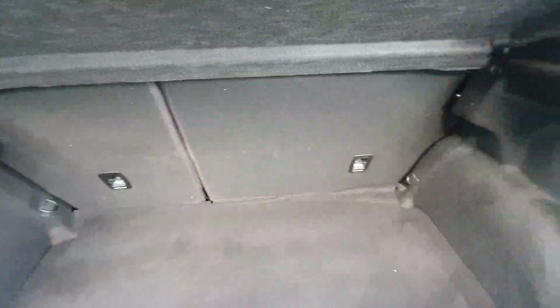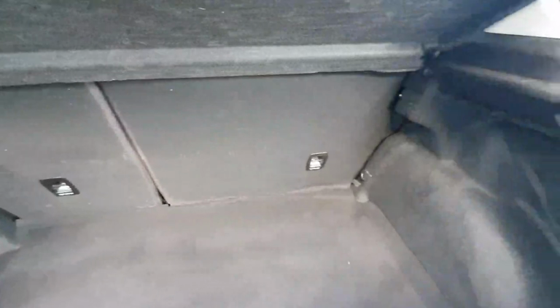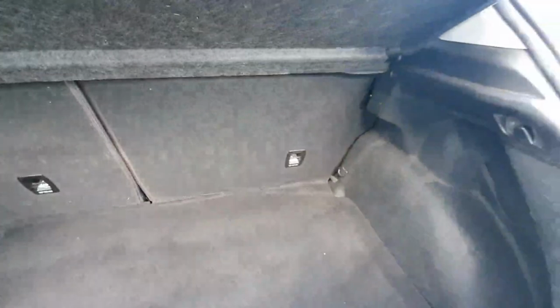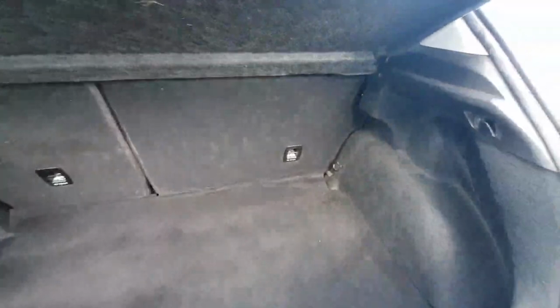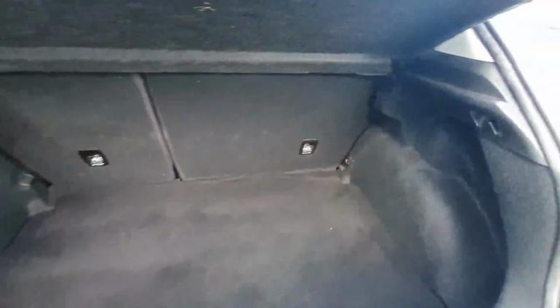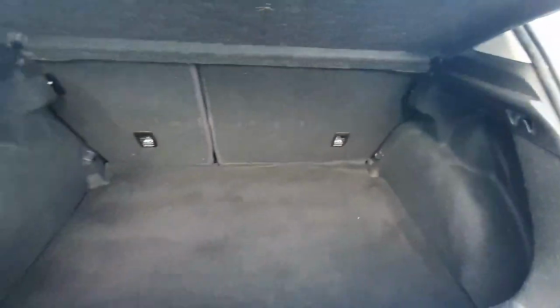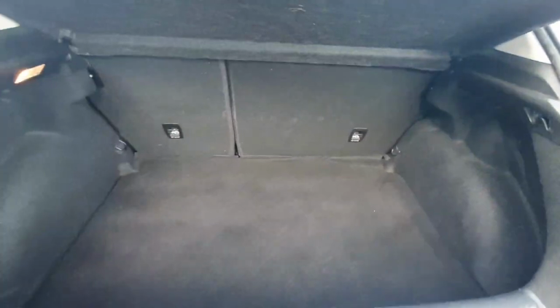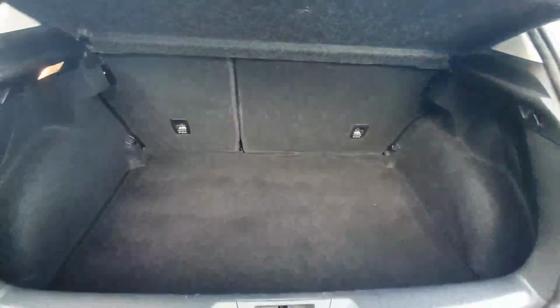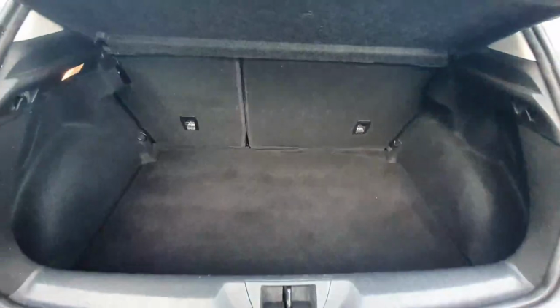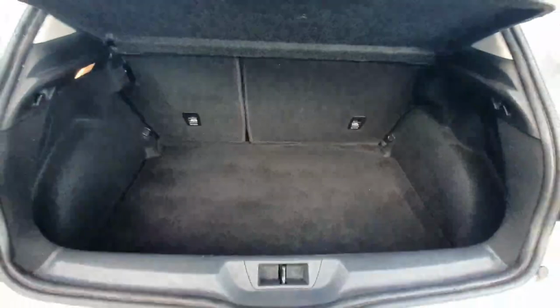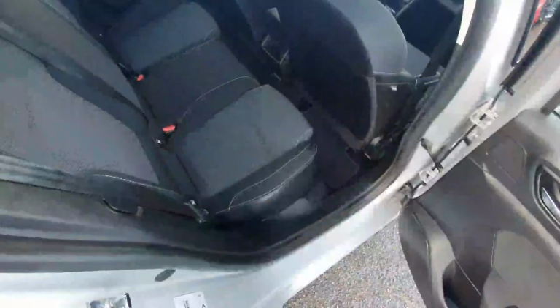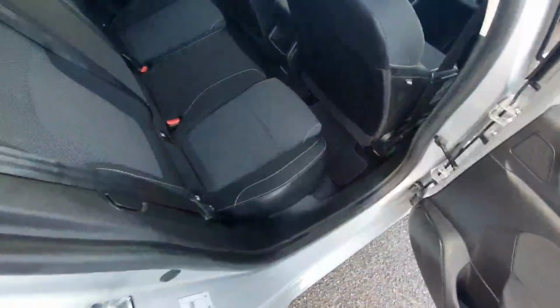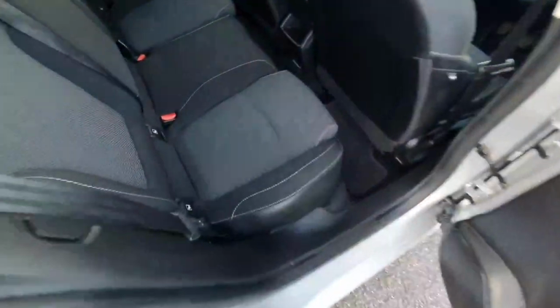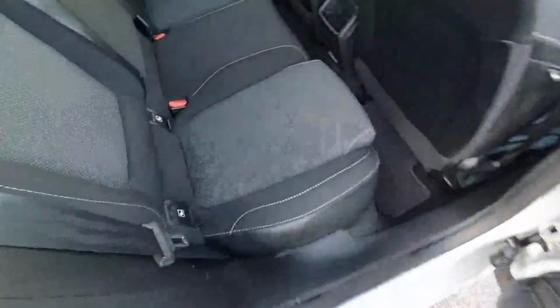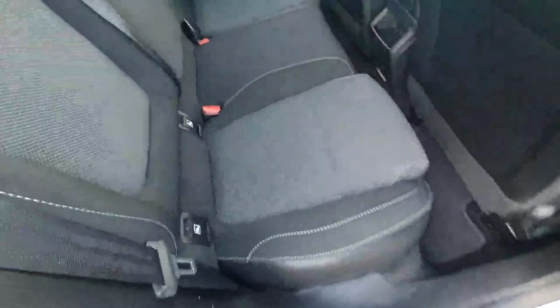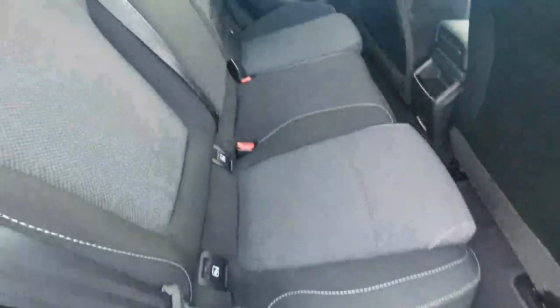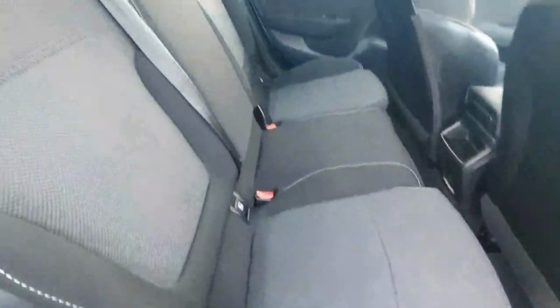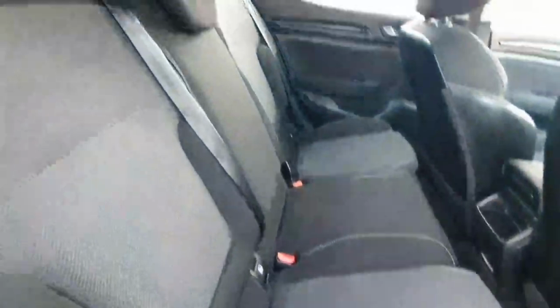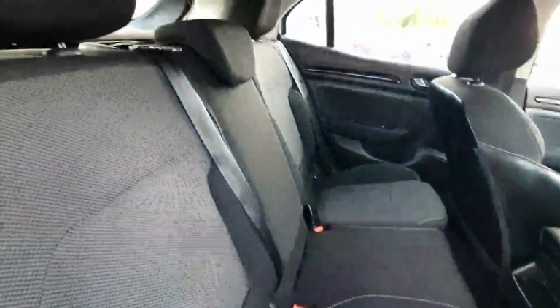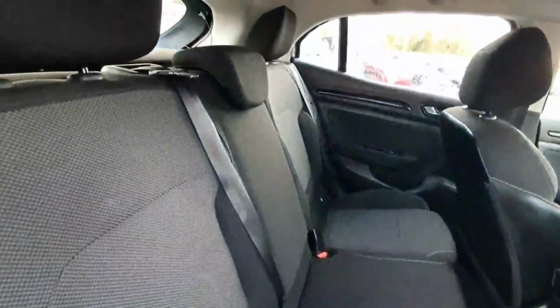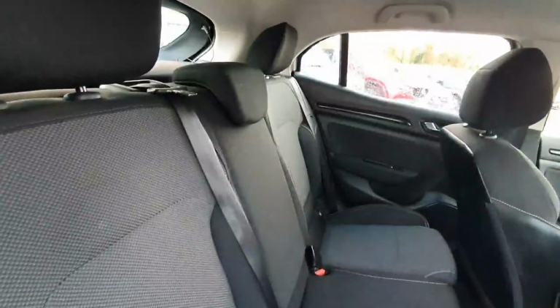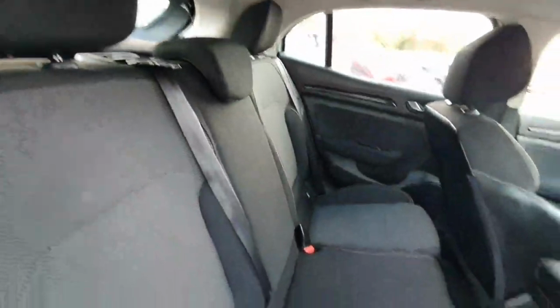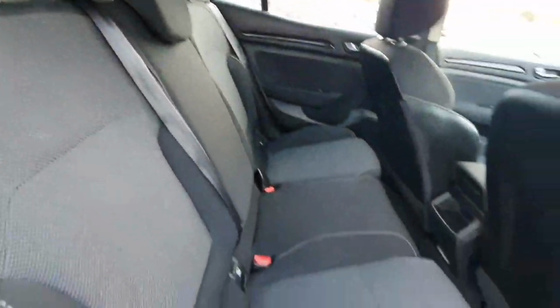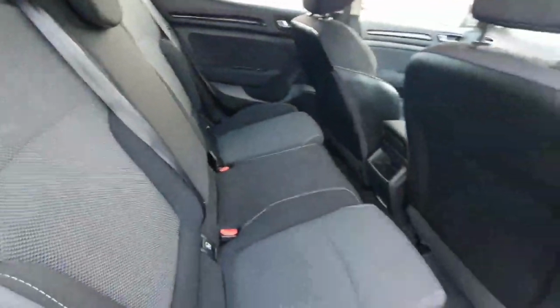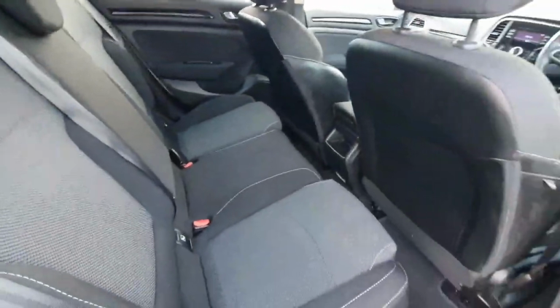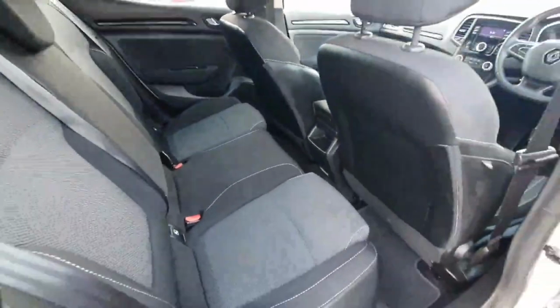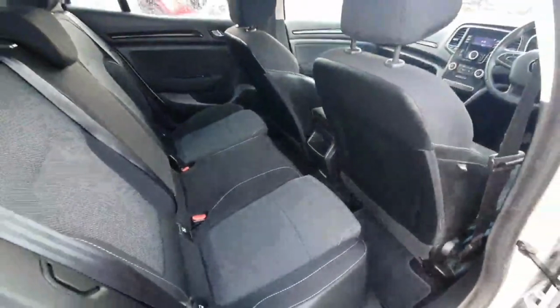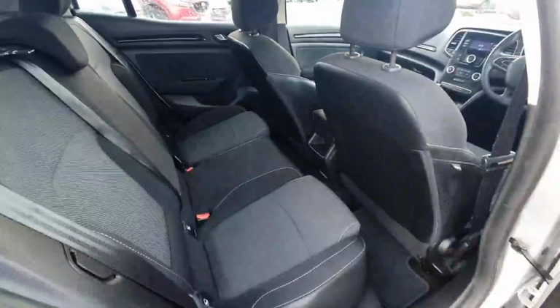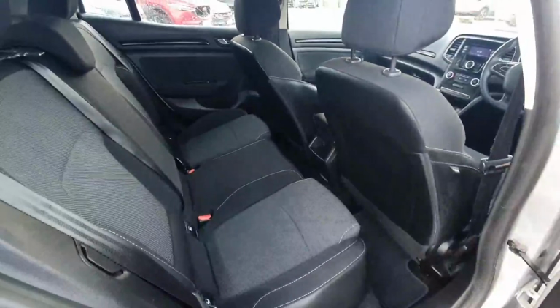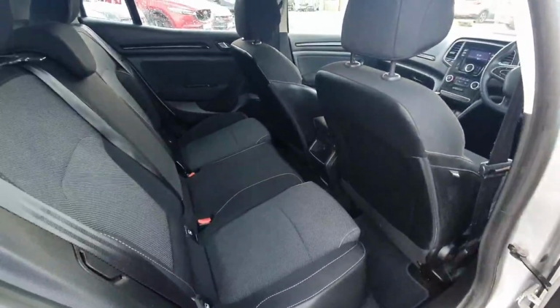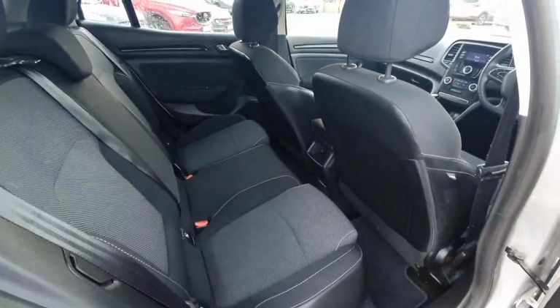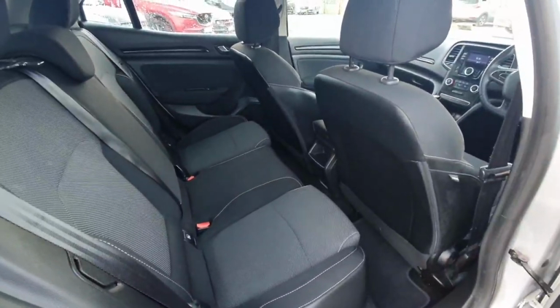Now we'll take a quick look into the boot. The boot of this car is very deep and spacious. We also have two fold-down options for the rear seats, which makes the boot very easily accessed.